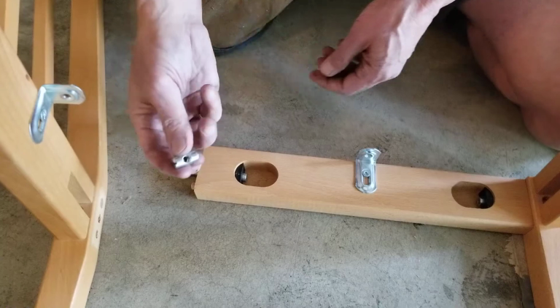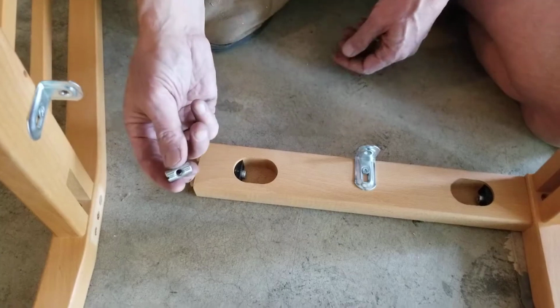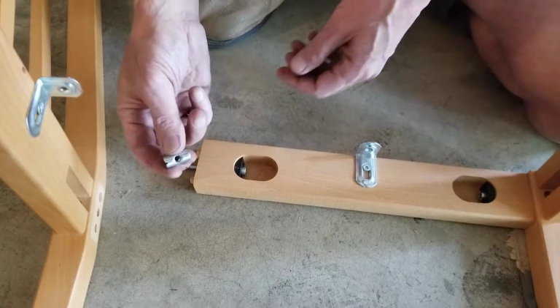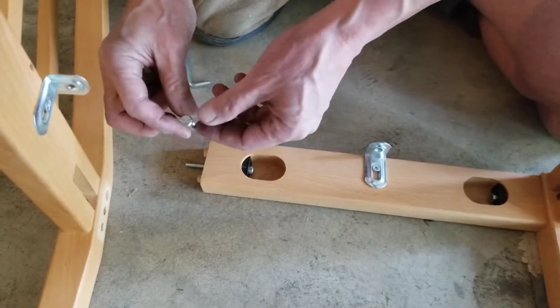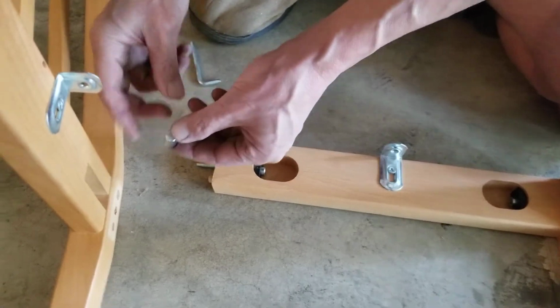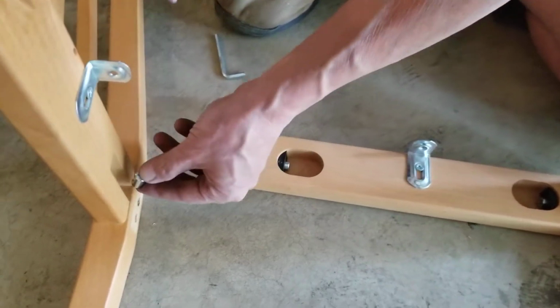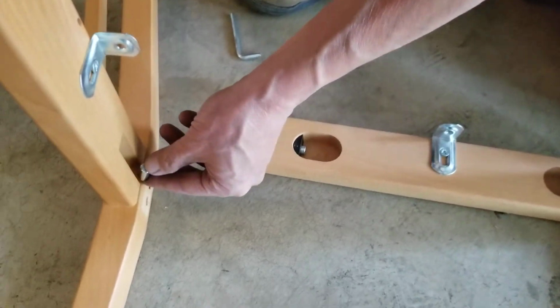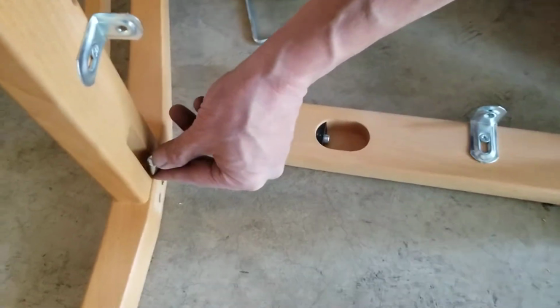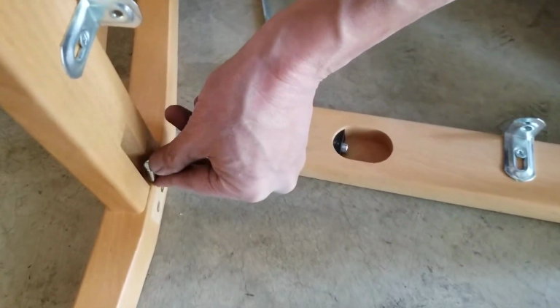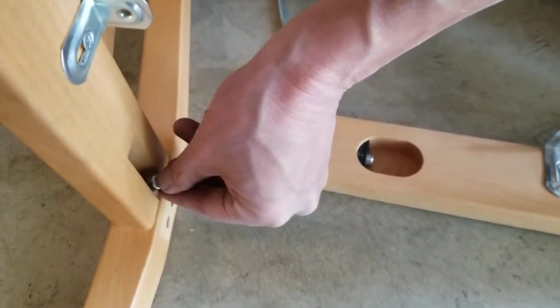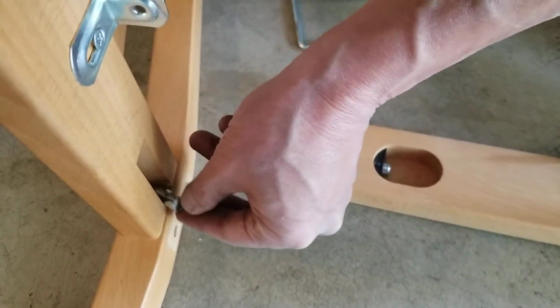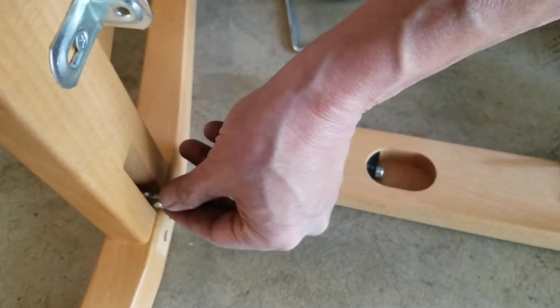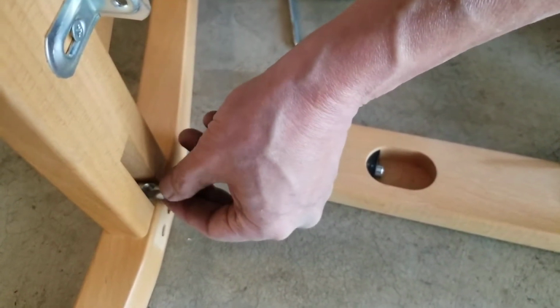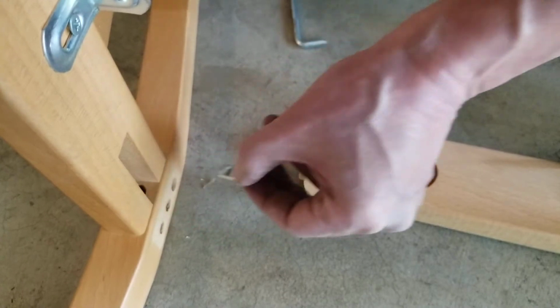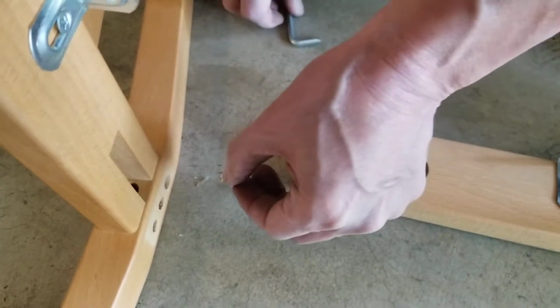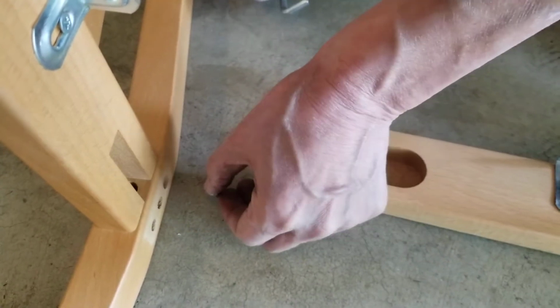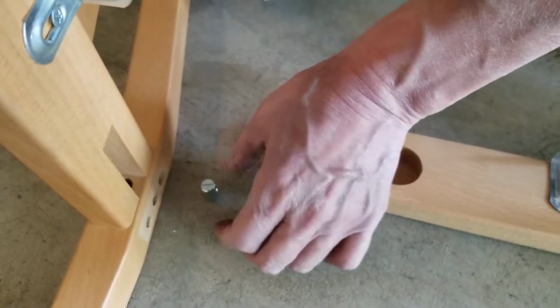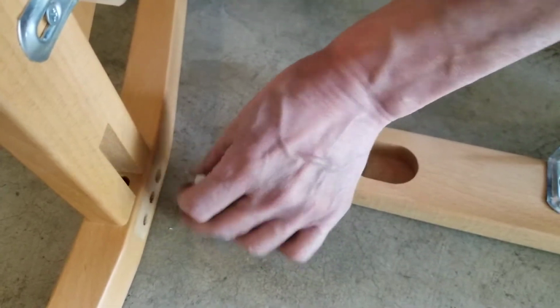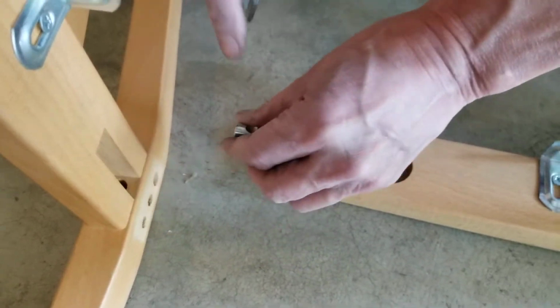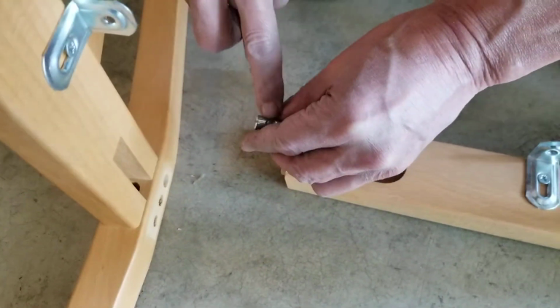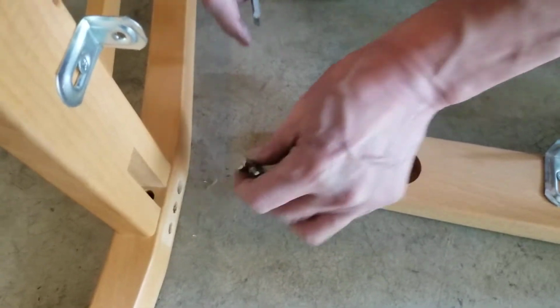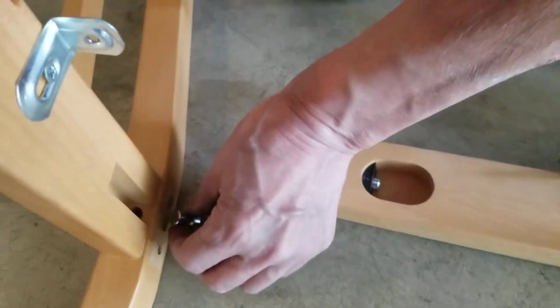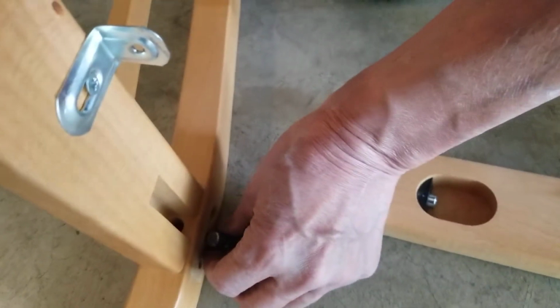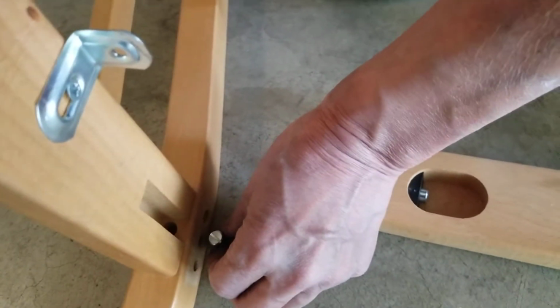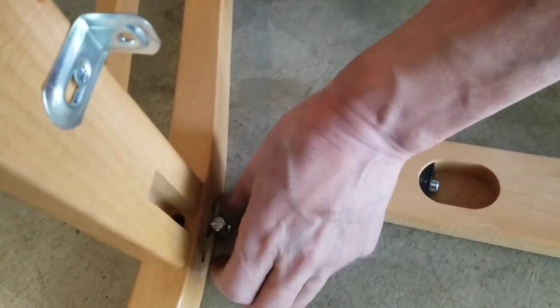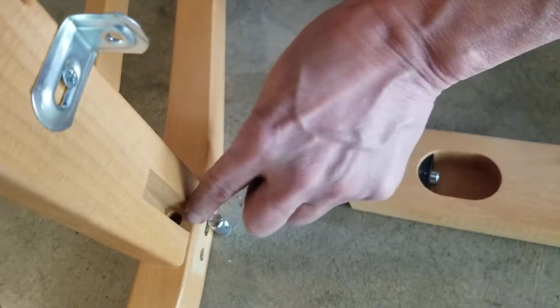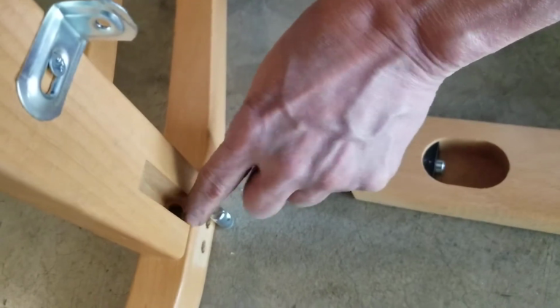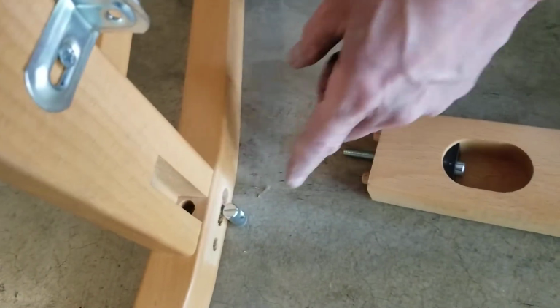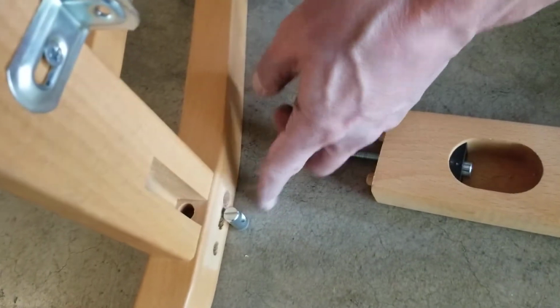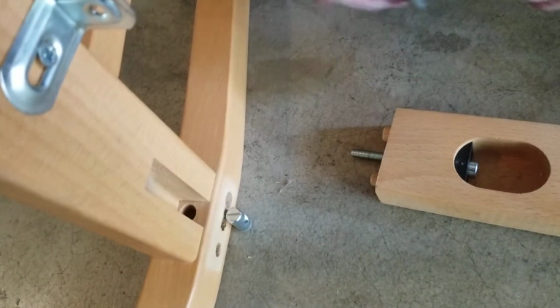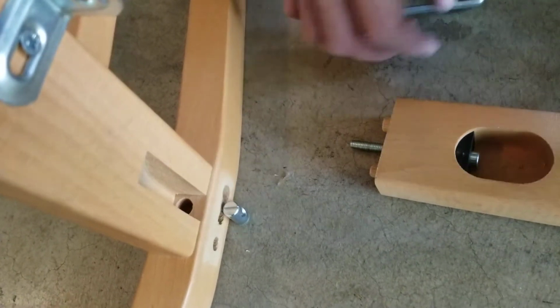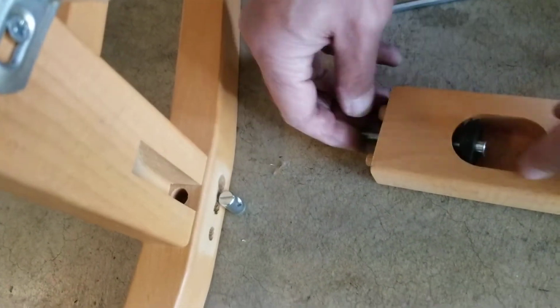Take one of these and stick it in this hole, put it down and line it up where this hole is facing here, like this, inside of this thing.